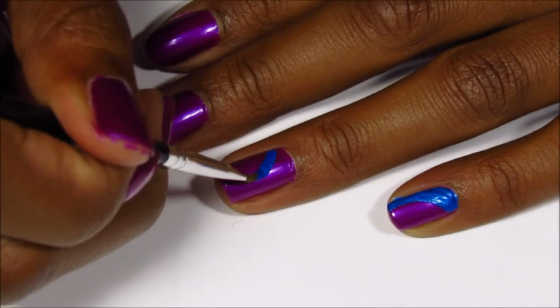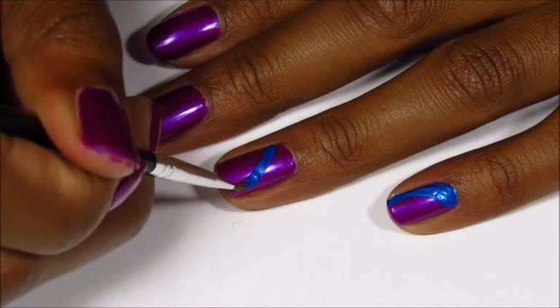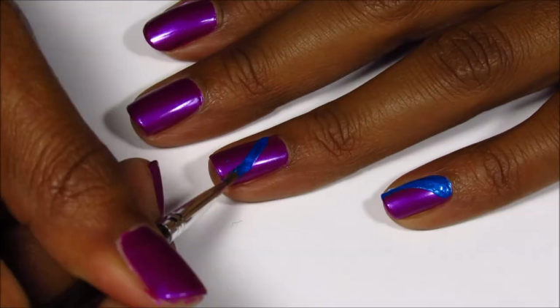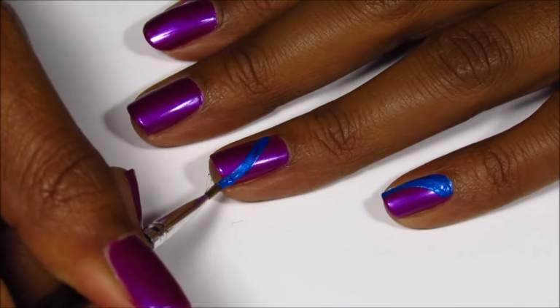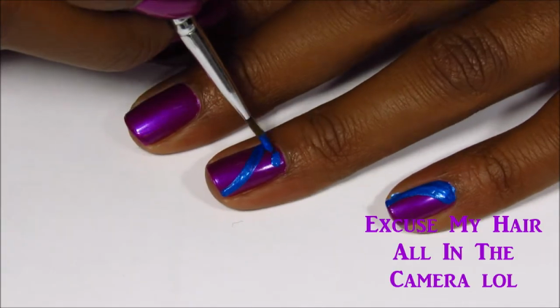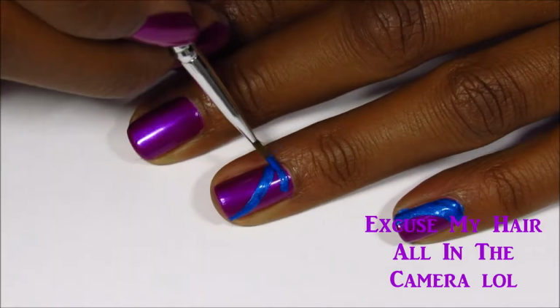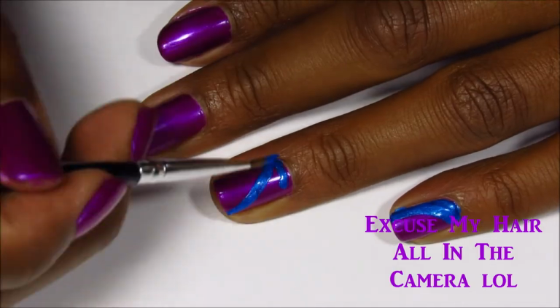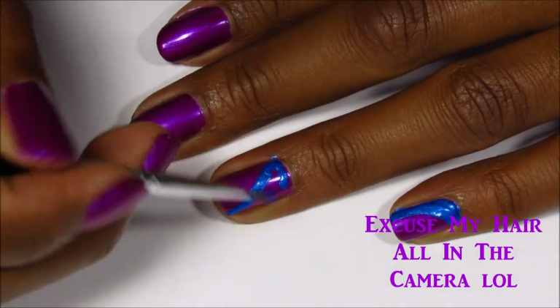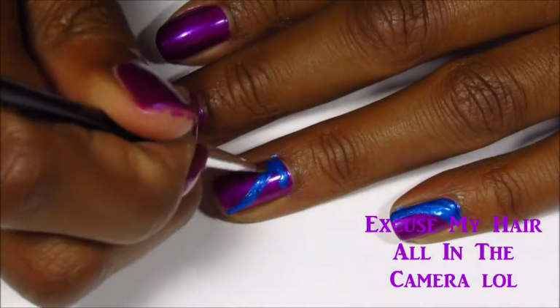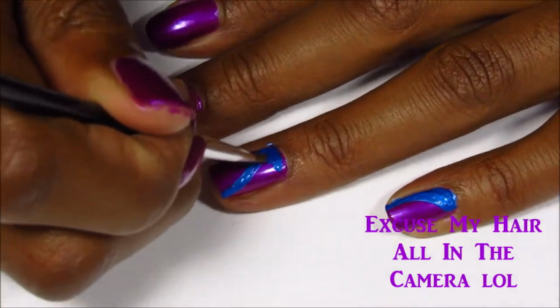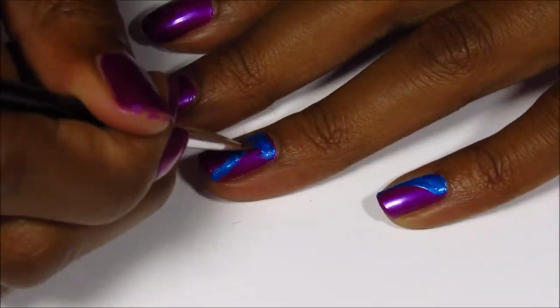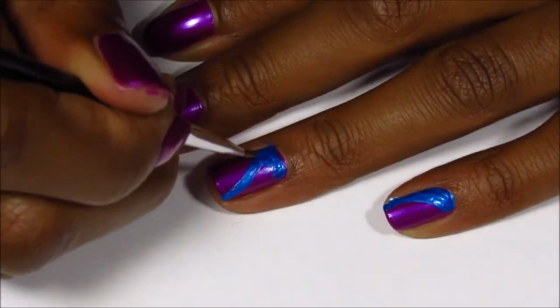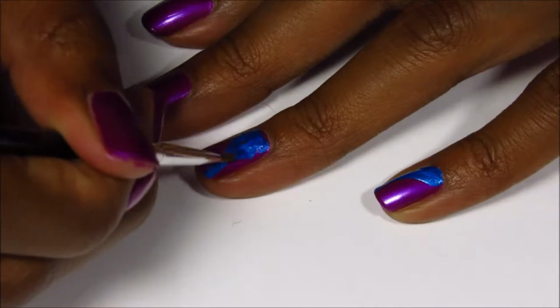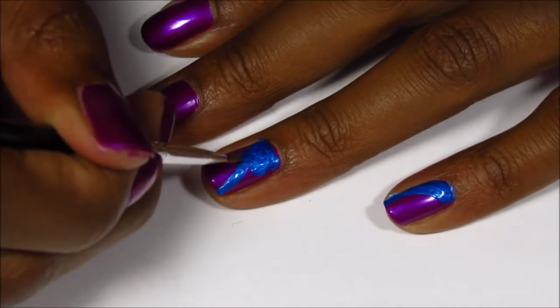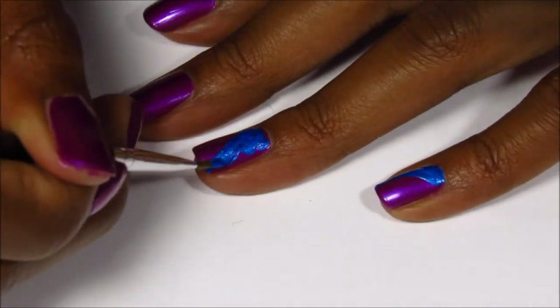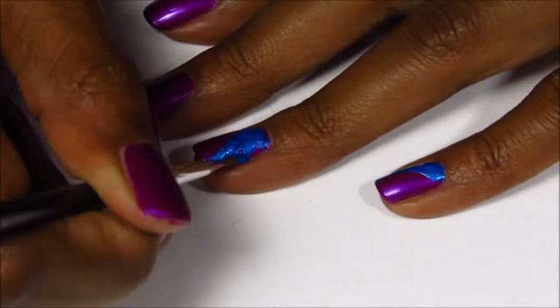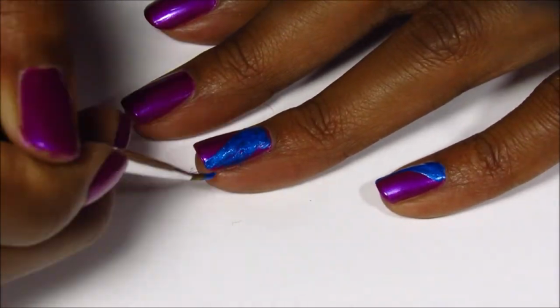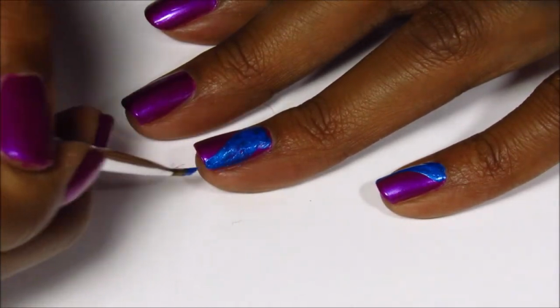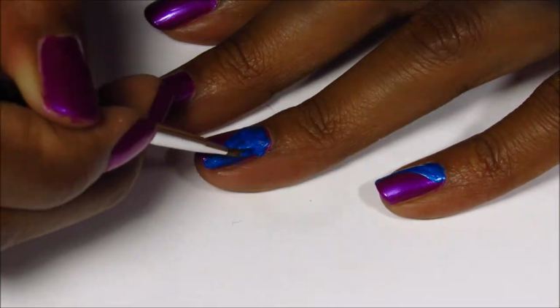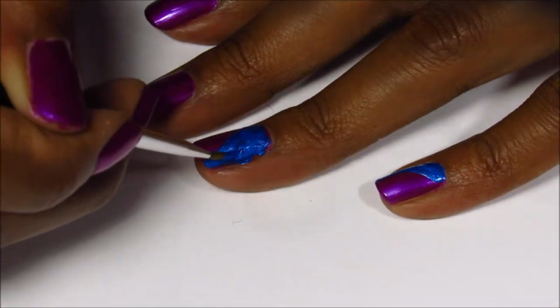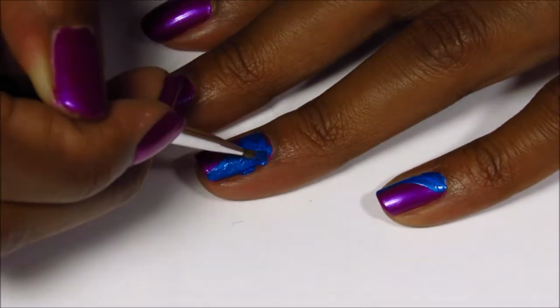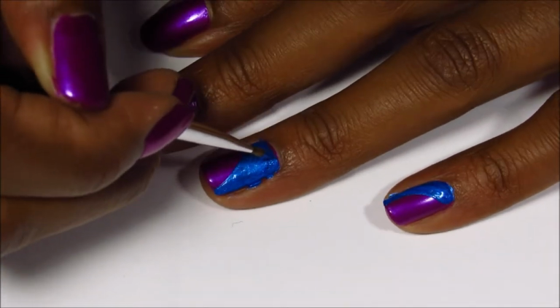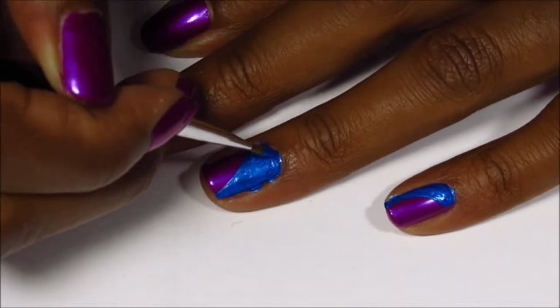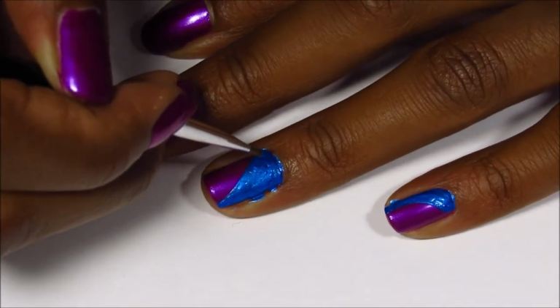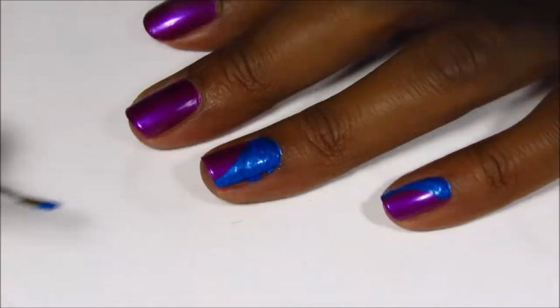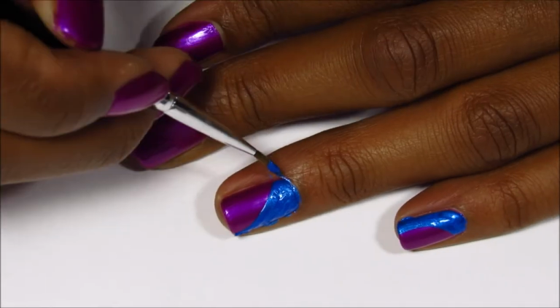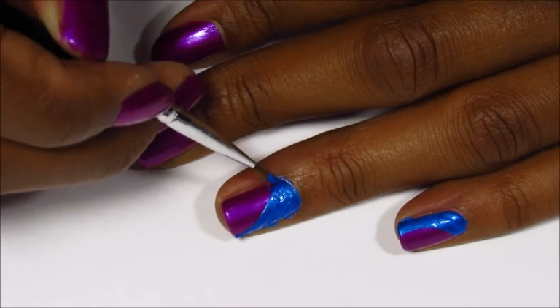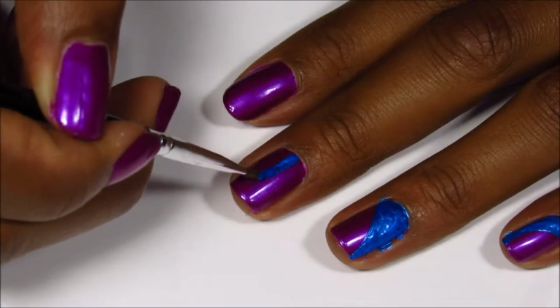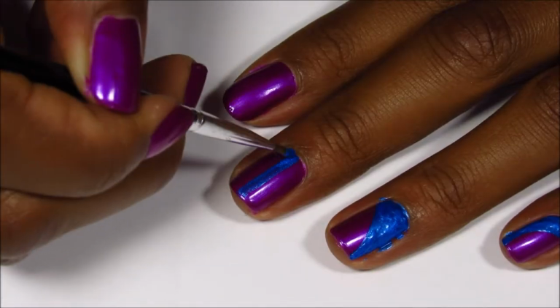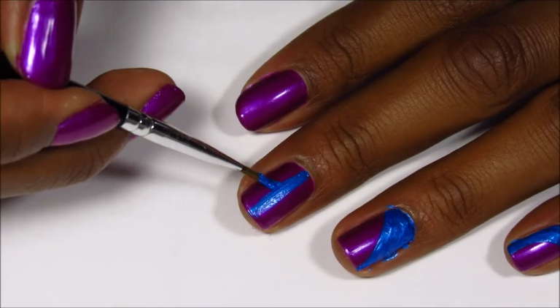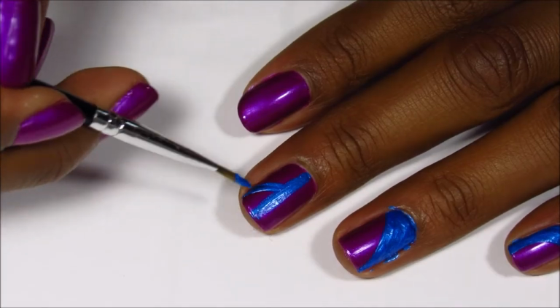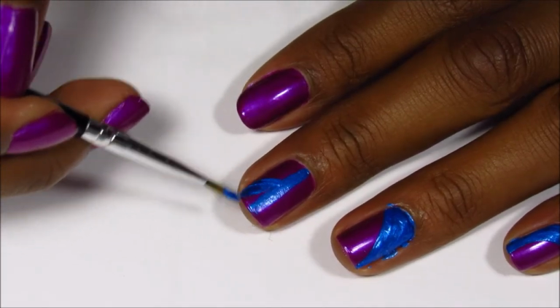For this technique, the way I did it you don't really get the best application because the polish starts to dry. But you can also do this technique with gel polish and it would give a much smoother application.